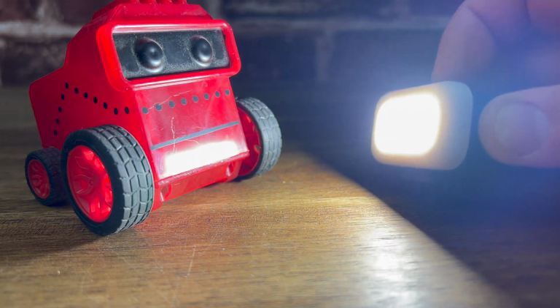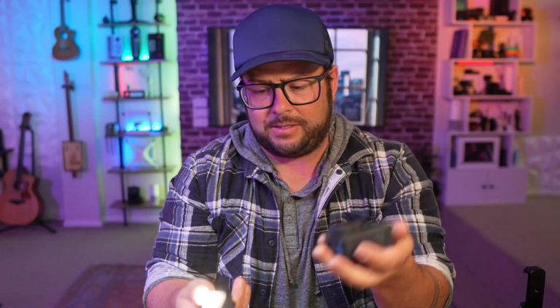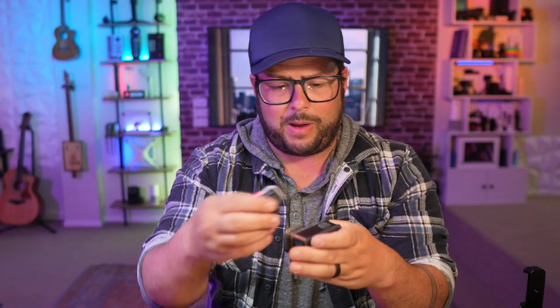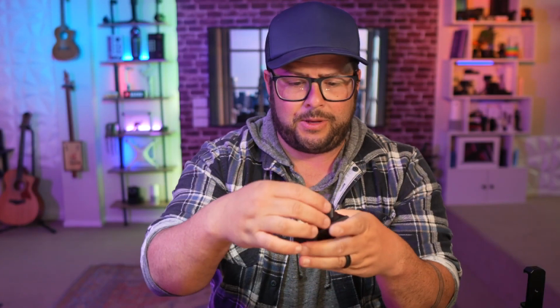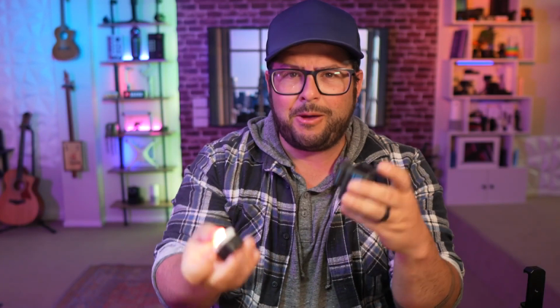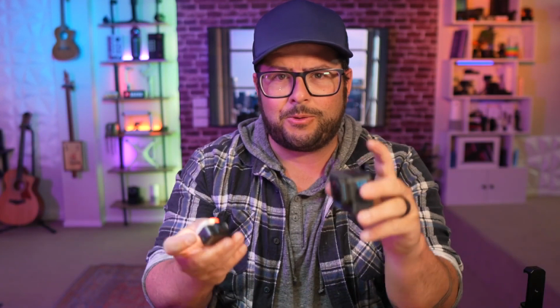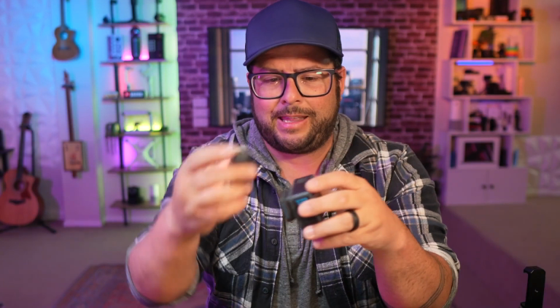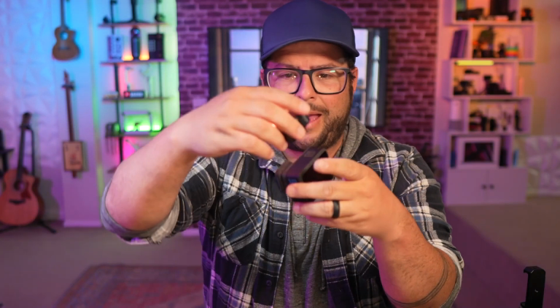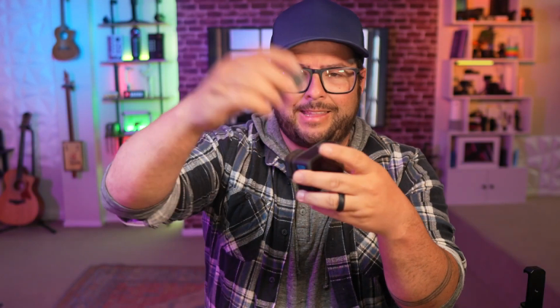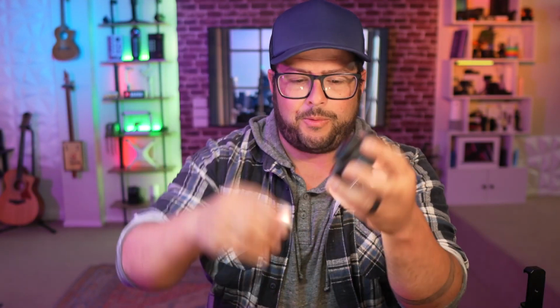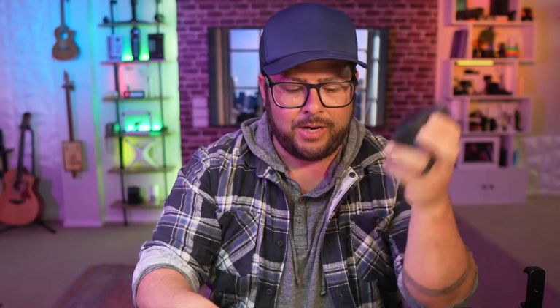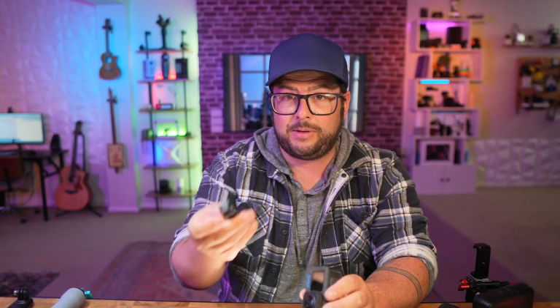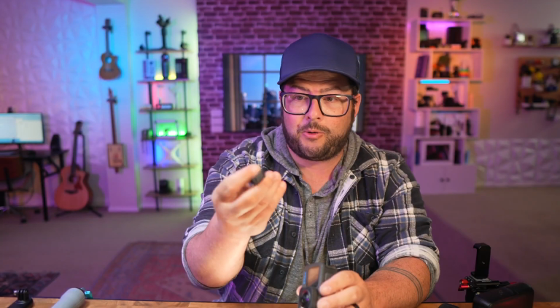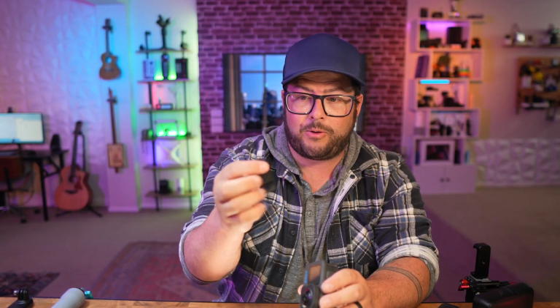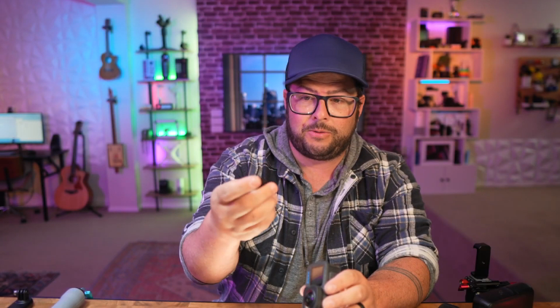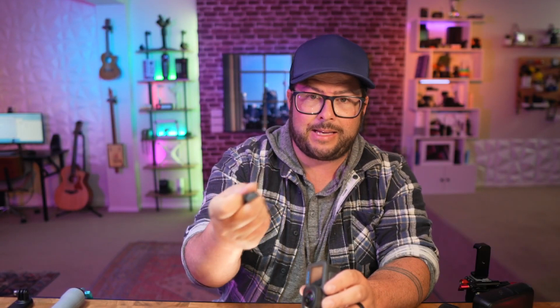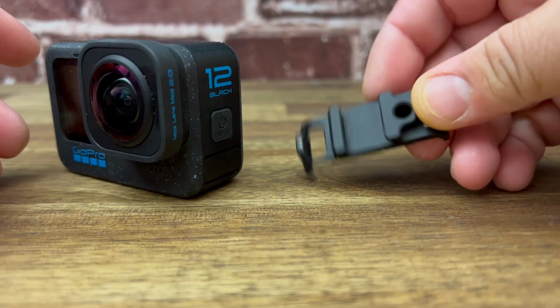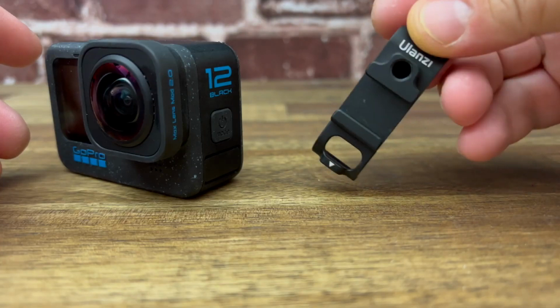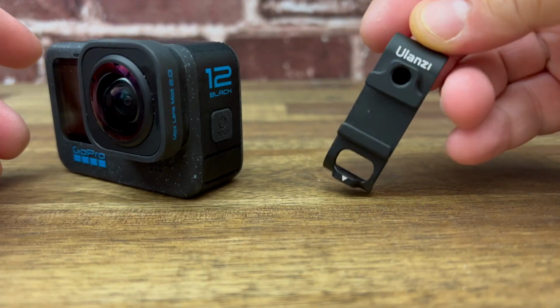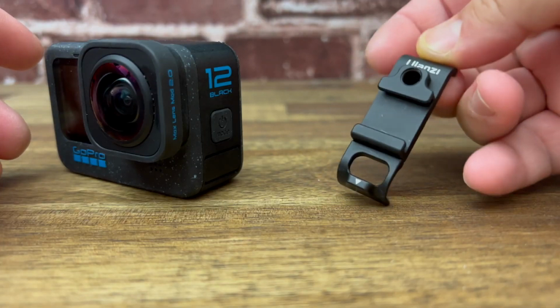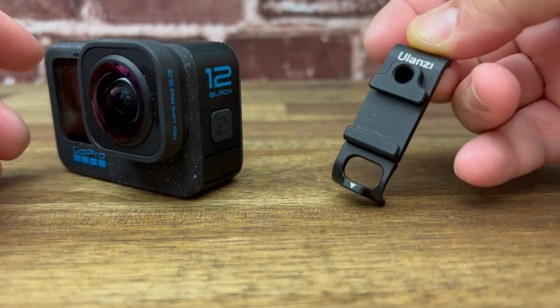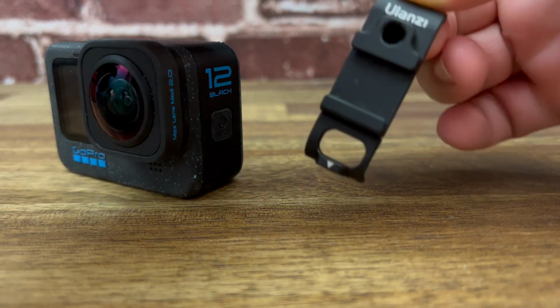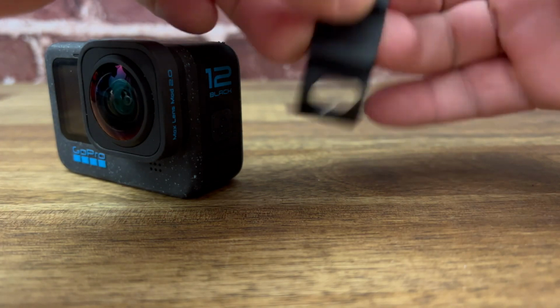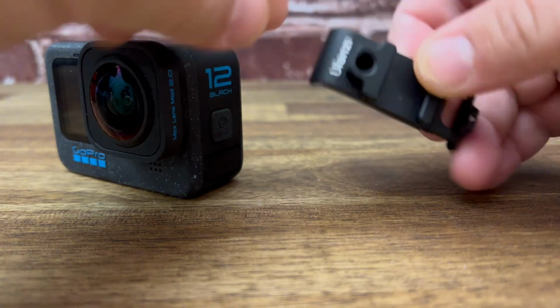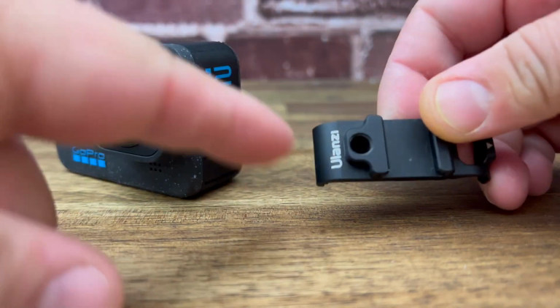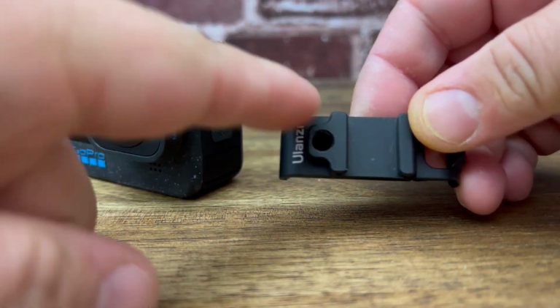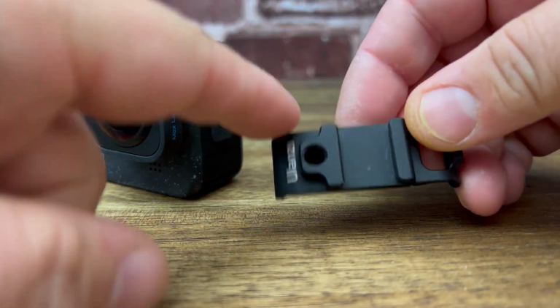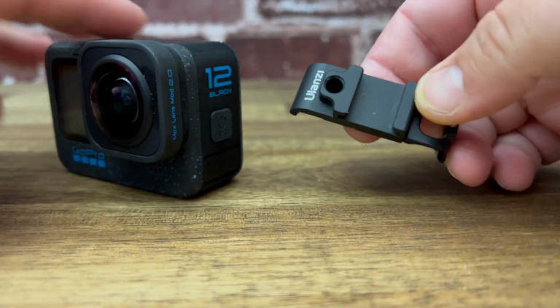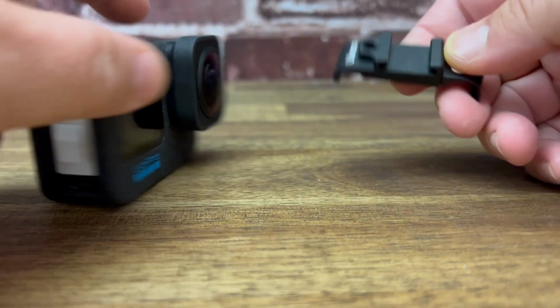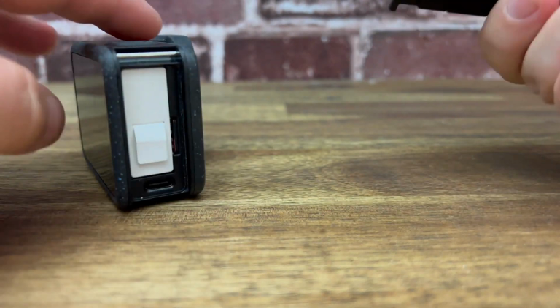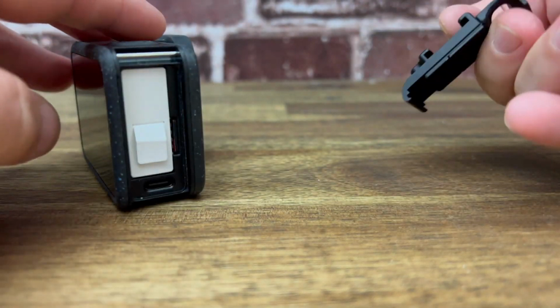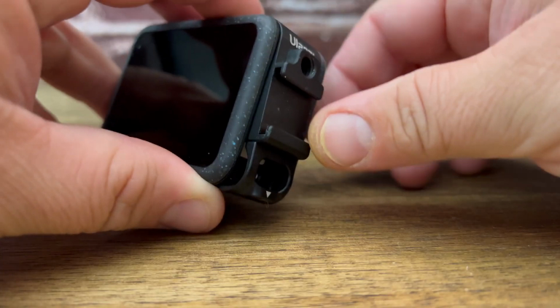If you notice, there's no spot to put that light. It would have been cool if they had a magnetic thing there, but whatever. If you do need a quick cold shoe, Ulanzi has a great little battery door that has a cold shoe on it as well as a quarter-thread so you can attach other accessories.